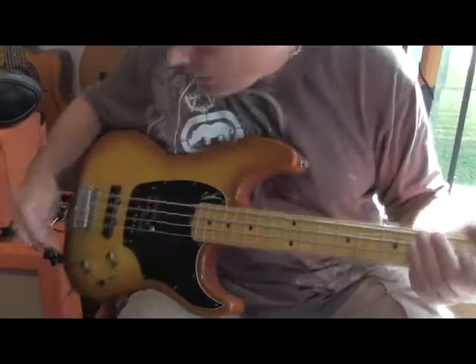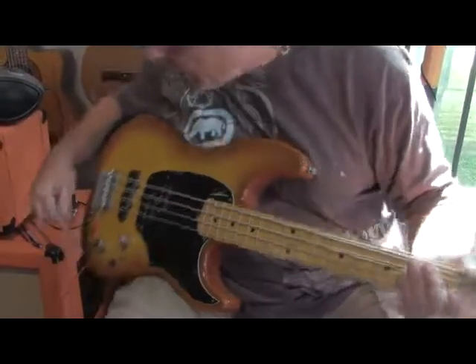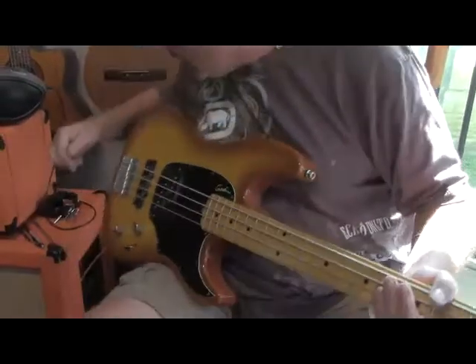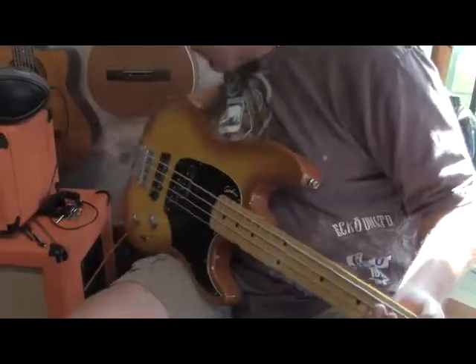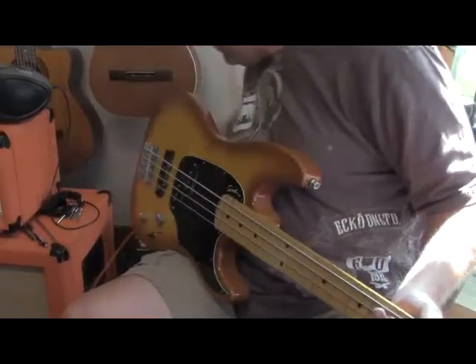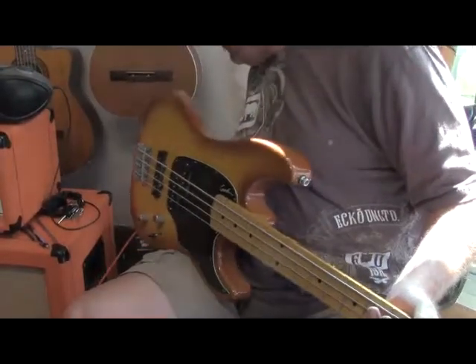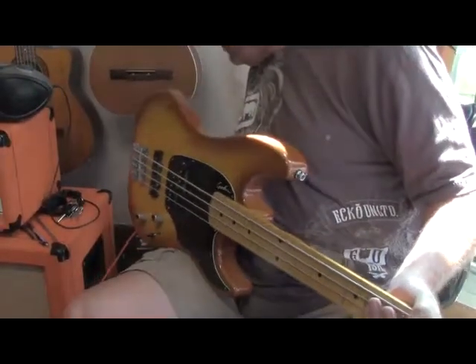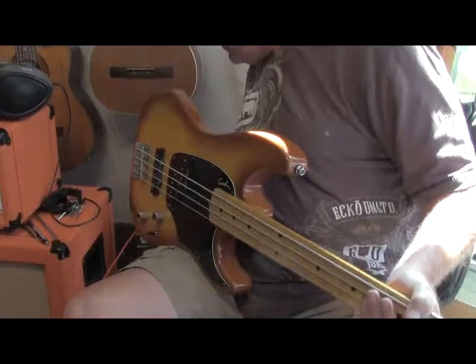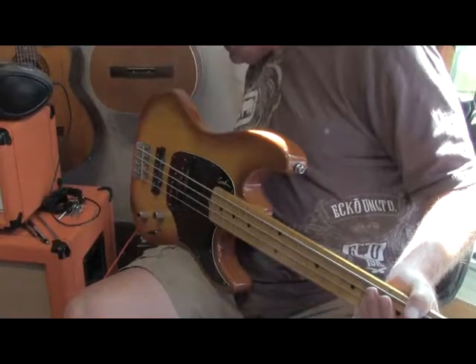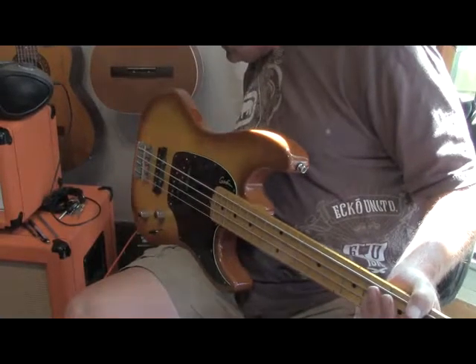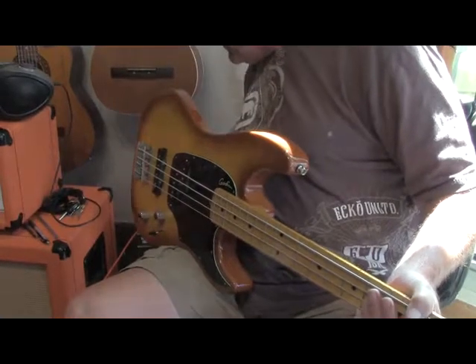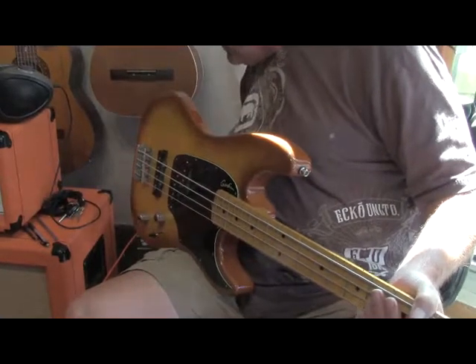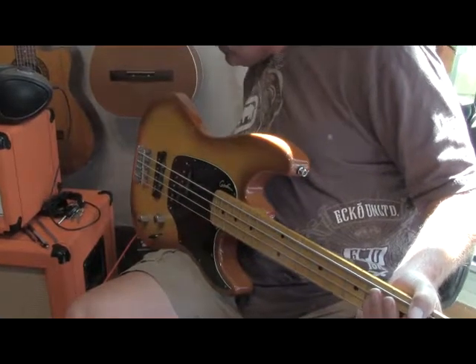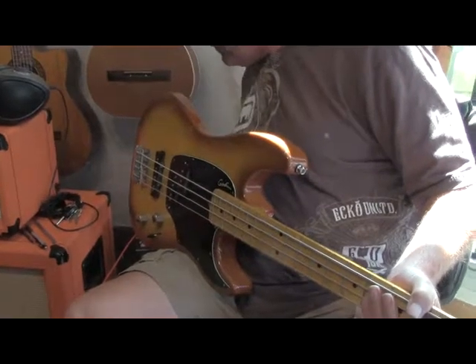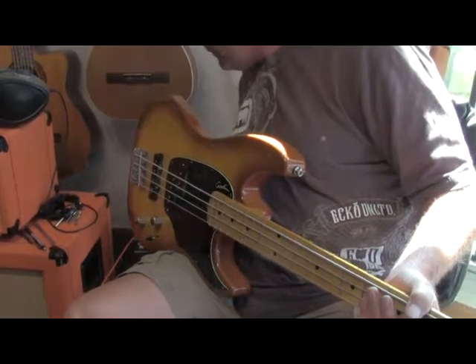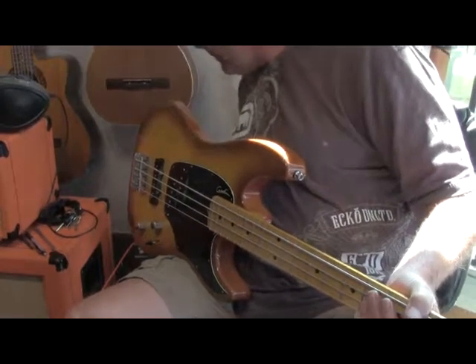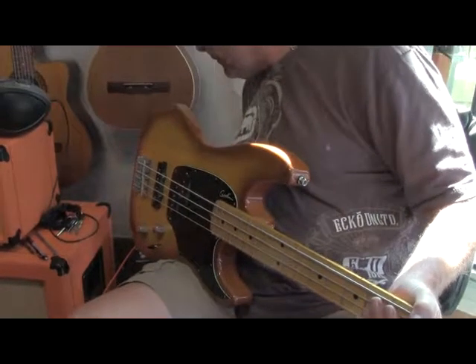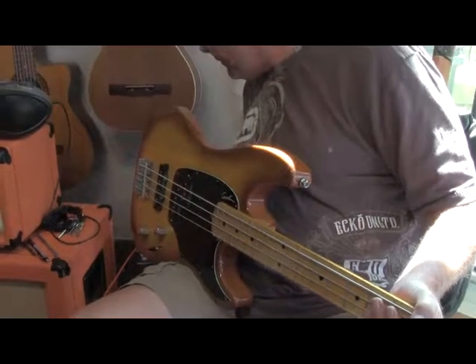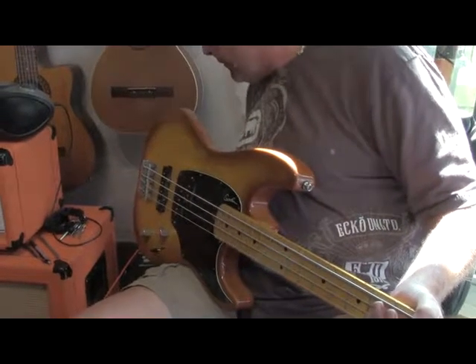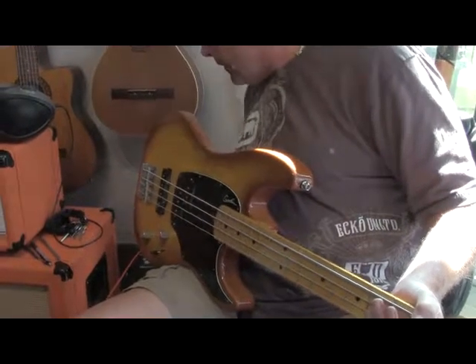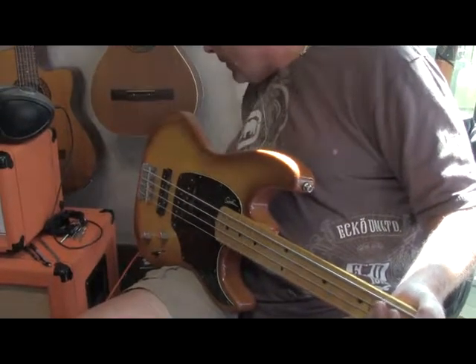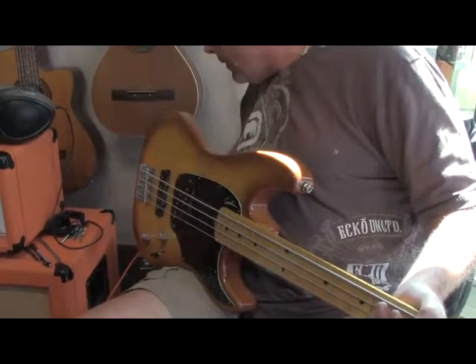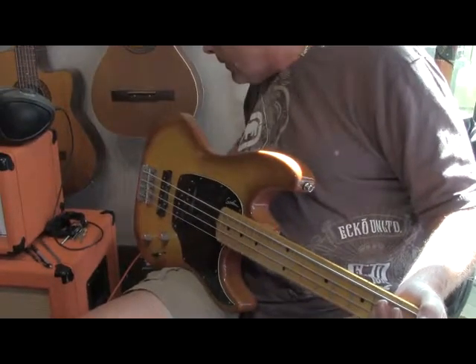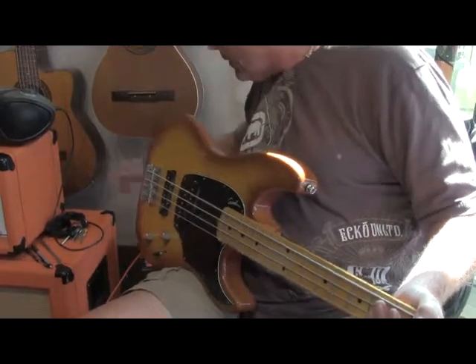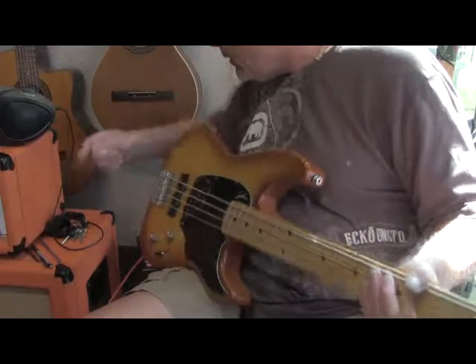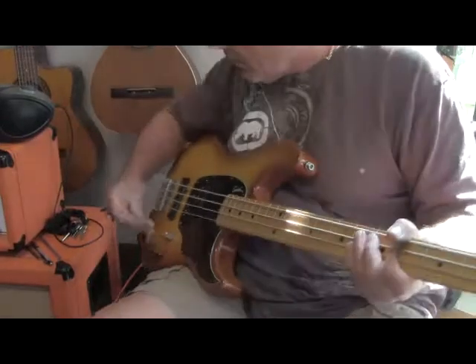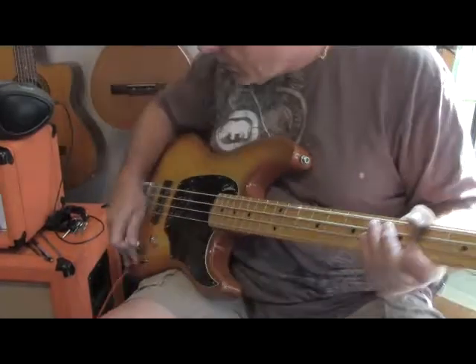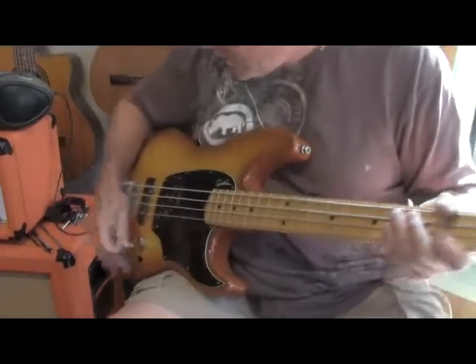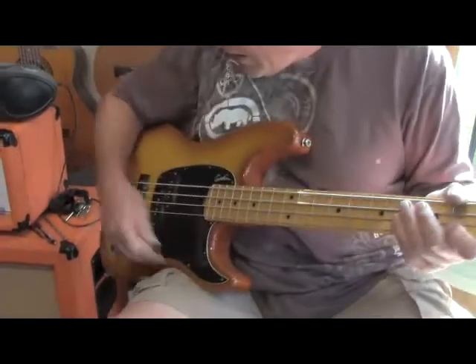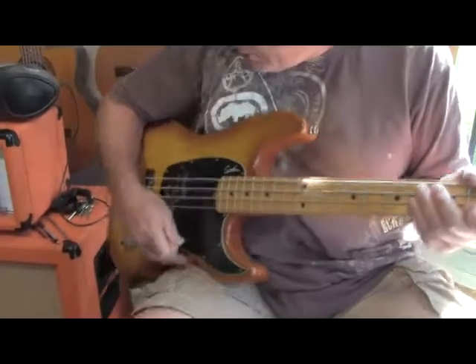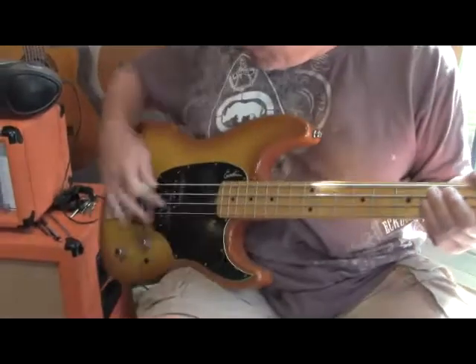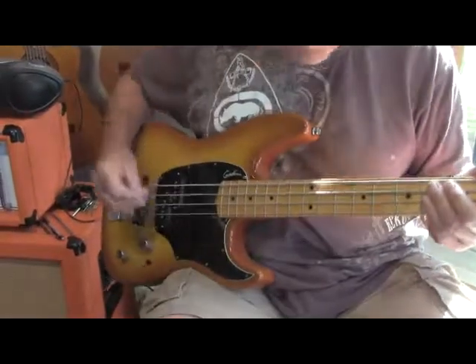There you go. Now we're going to do one more pass. Starting with the front pickup.